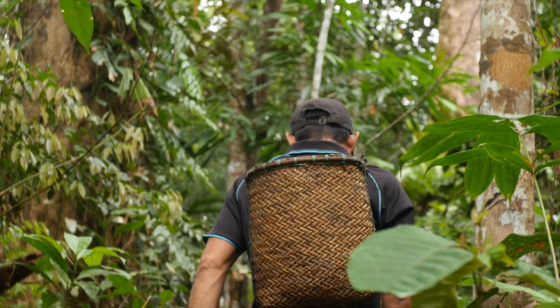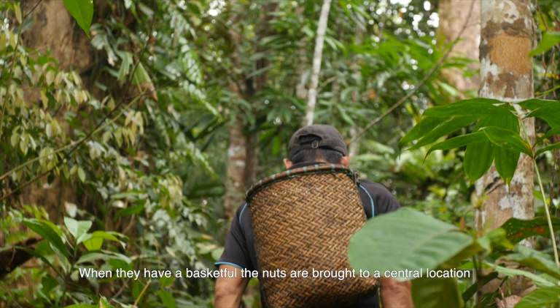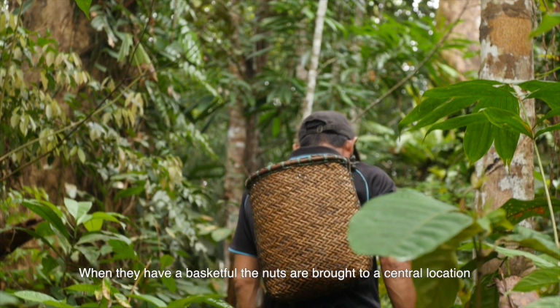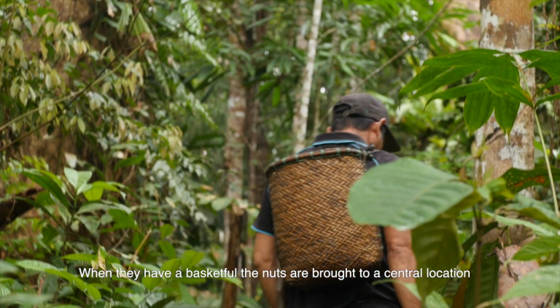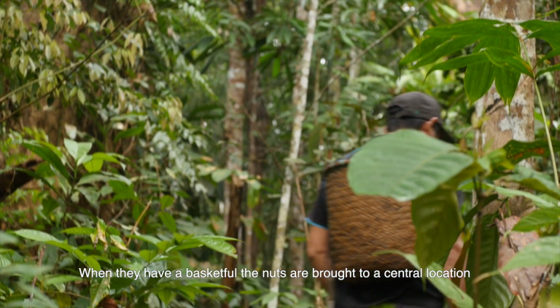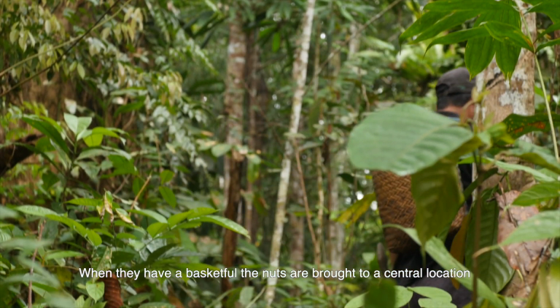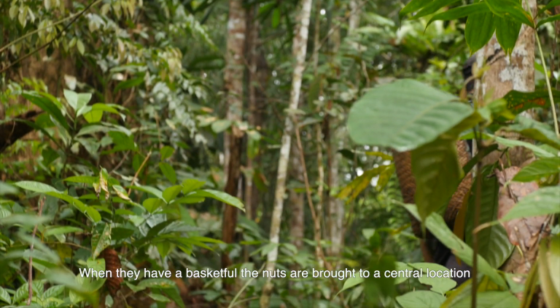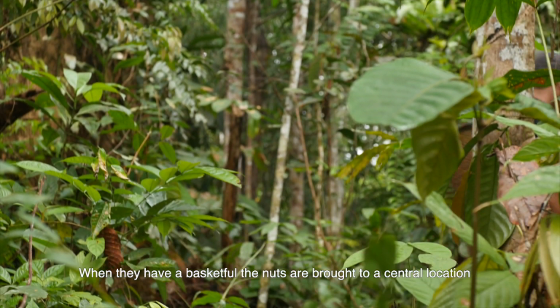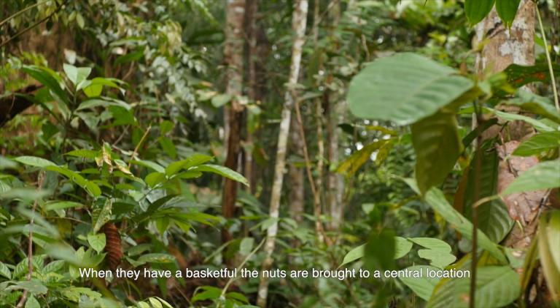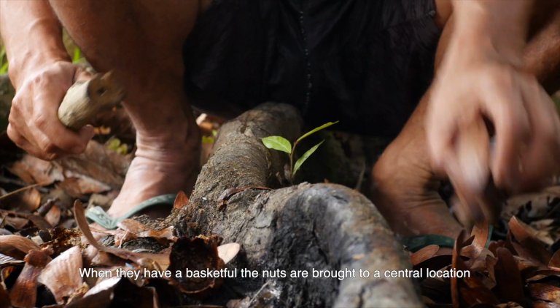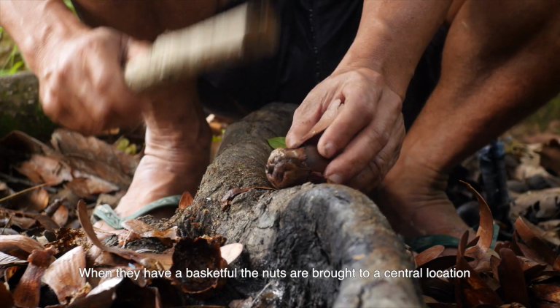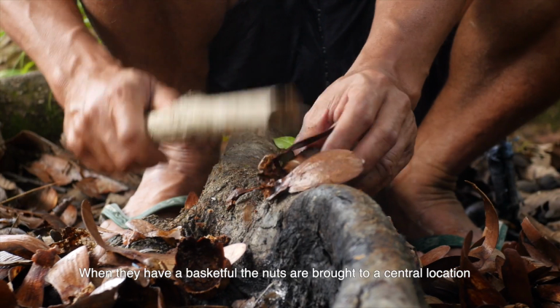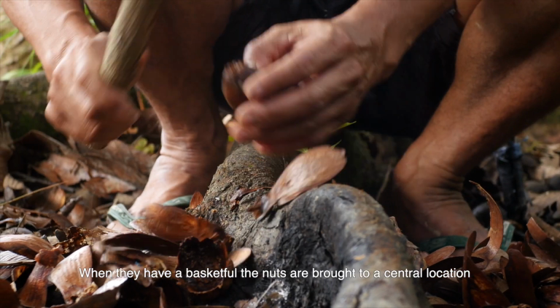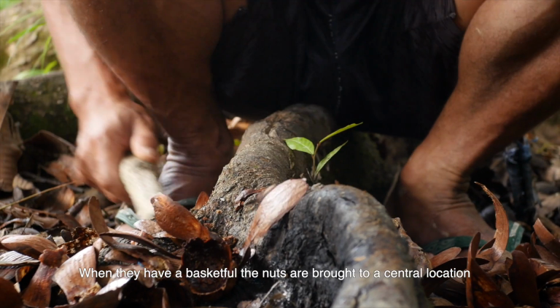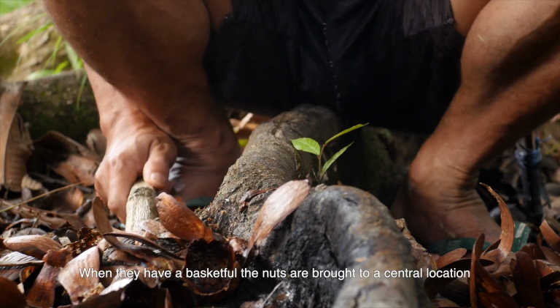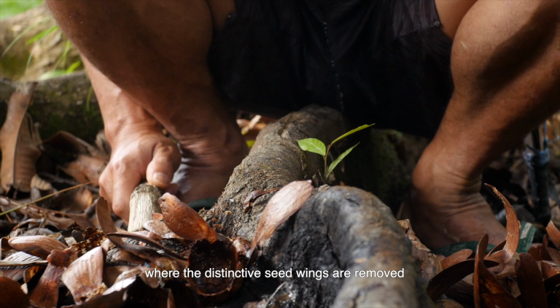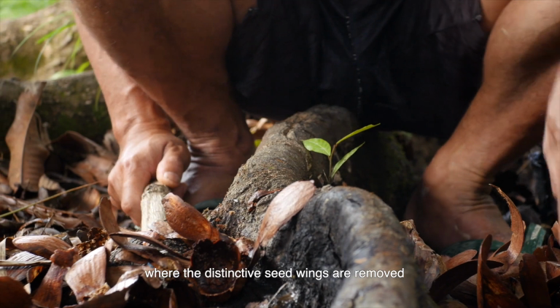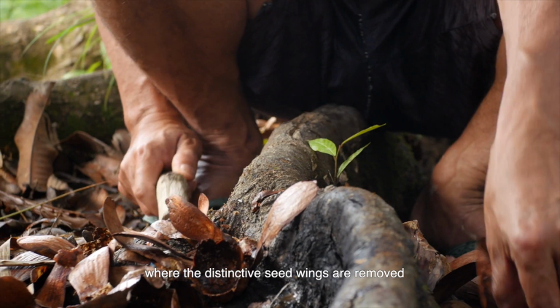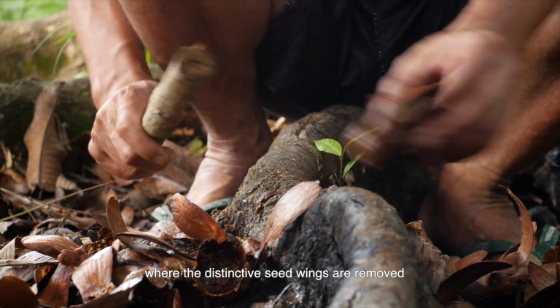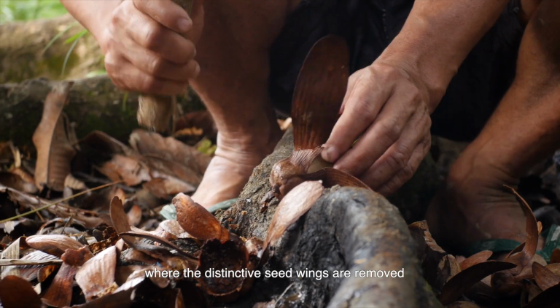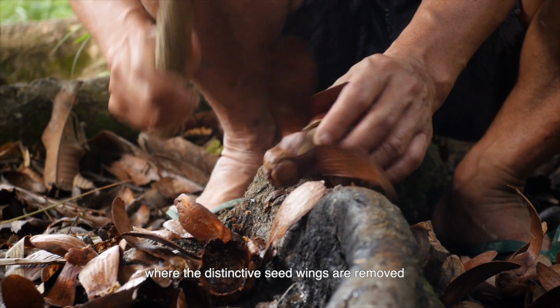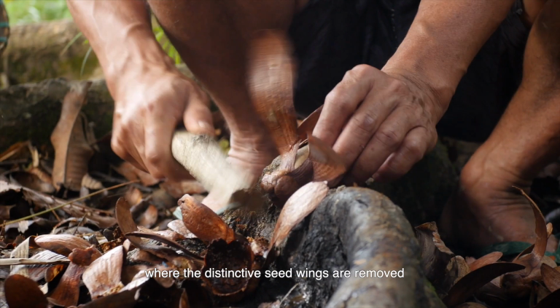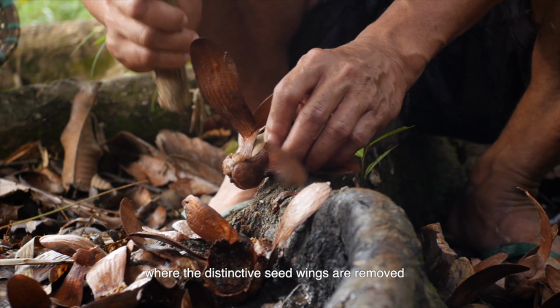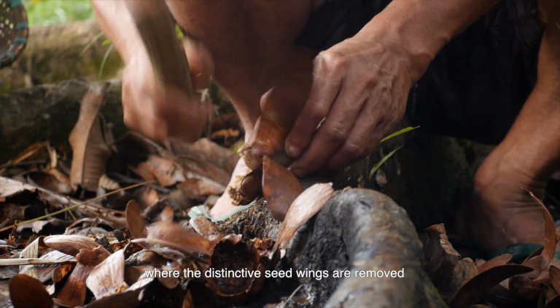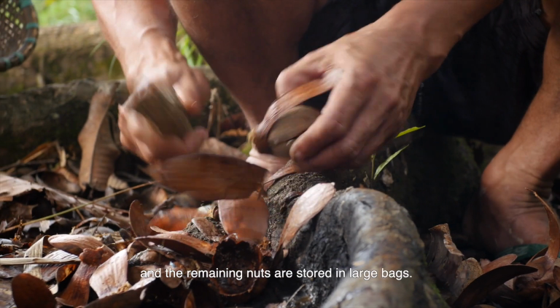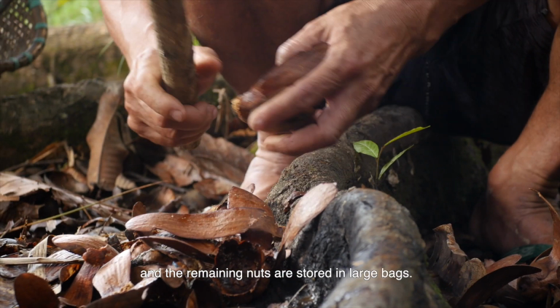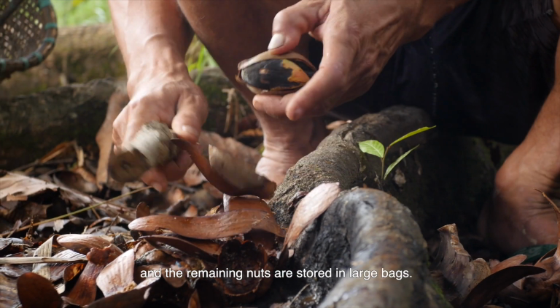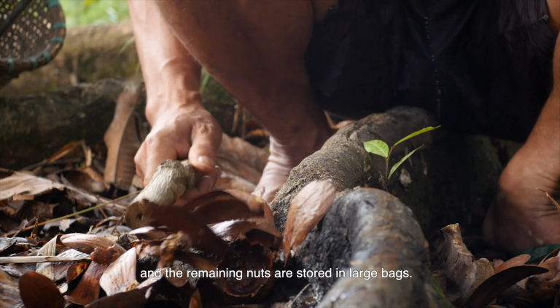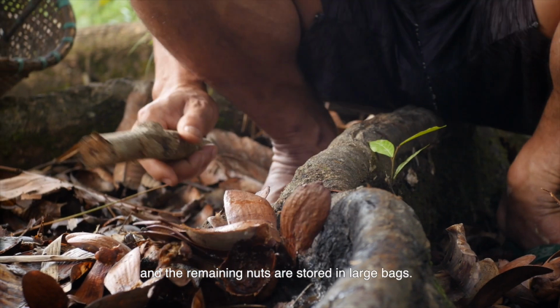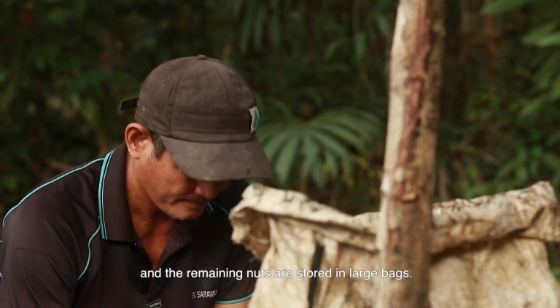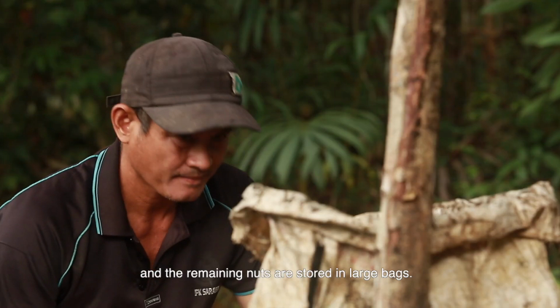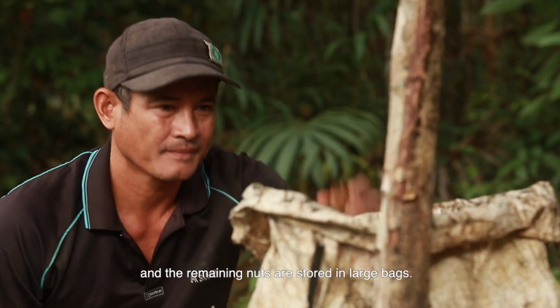When they have a basketful, the nuts are brought to a central location where the distinctive seed wings are removed and the remaining nuts are stored in large bags.